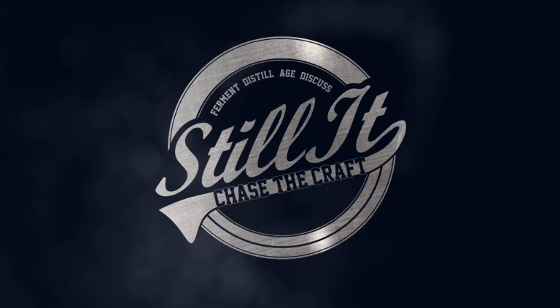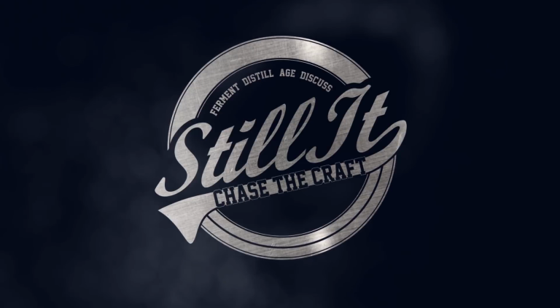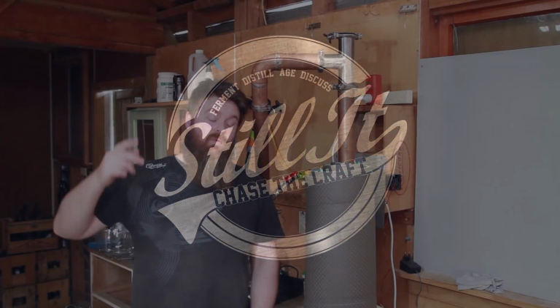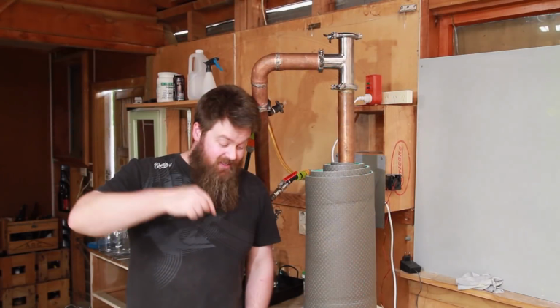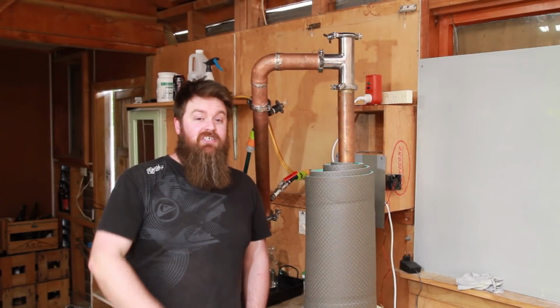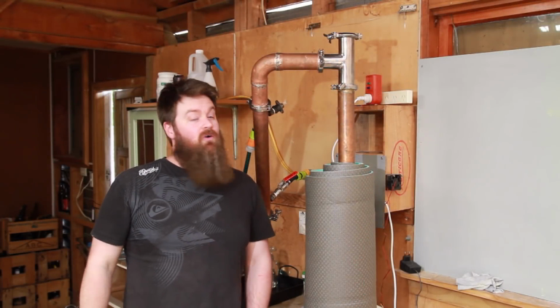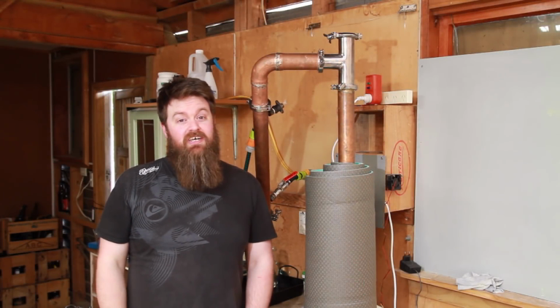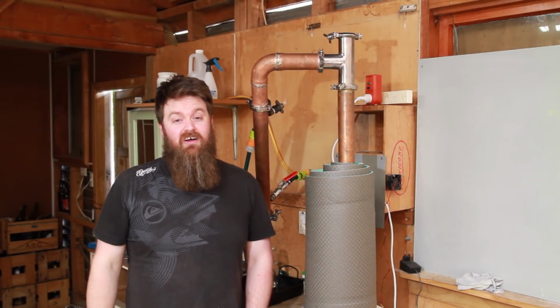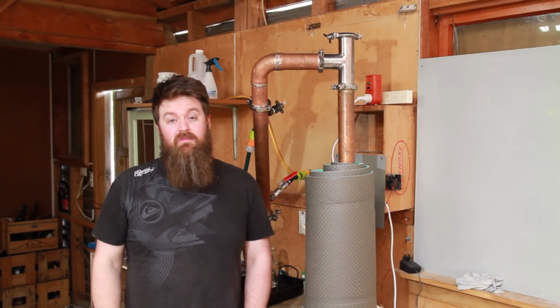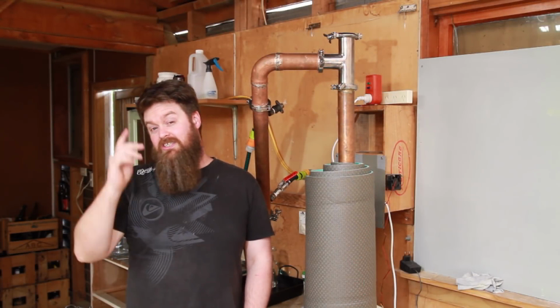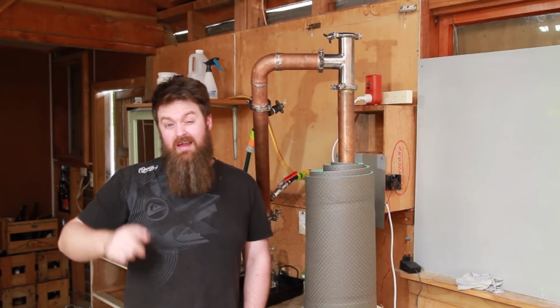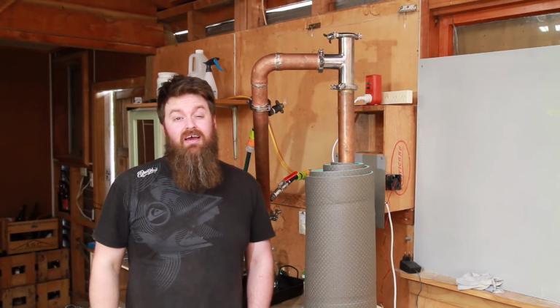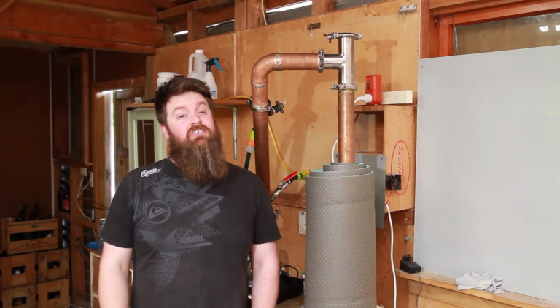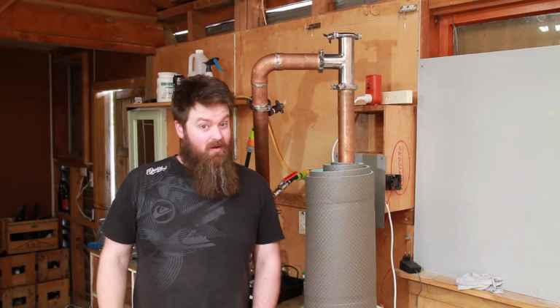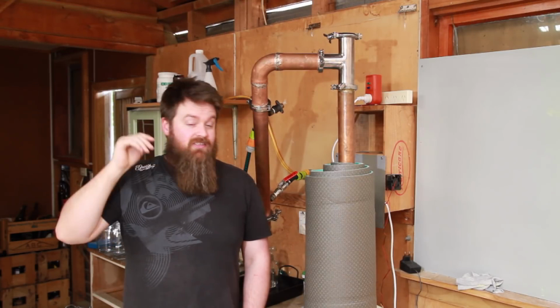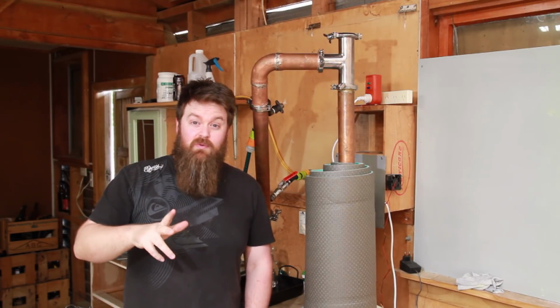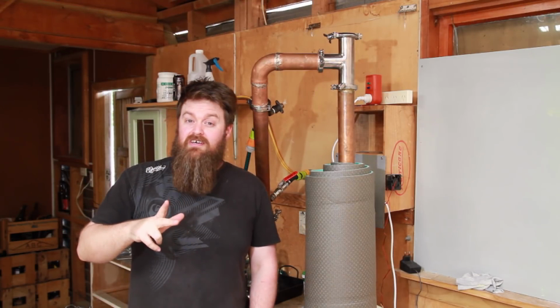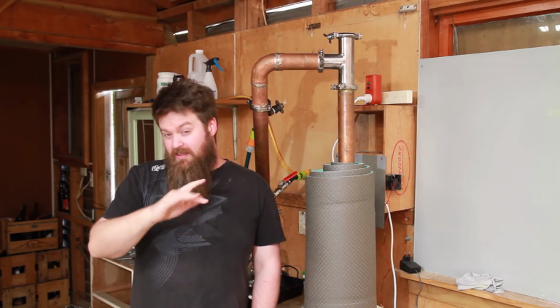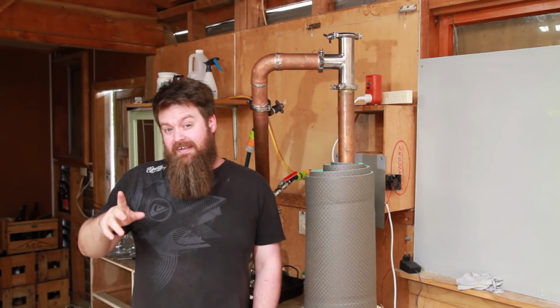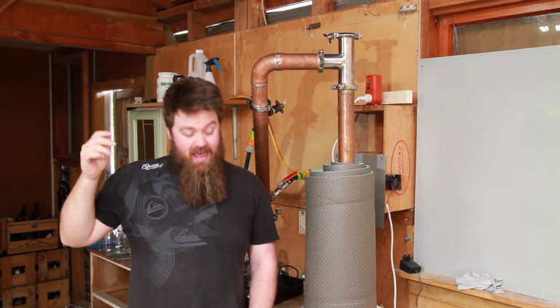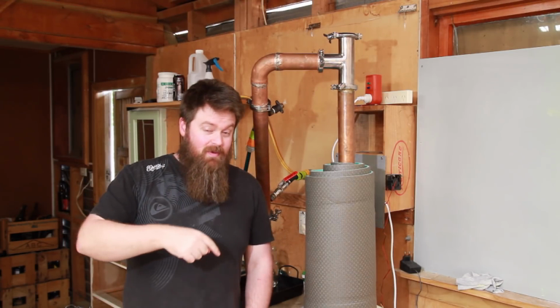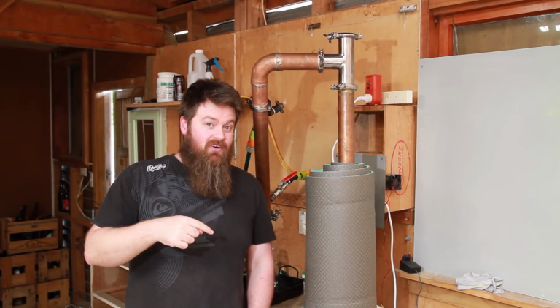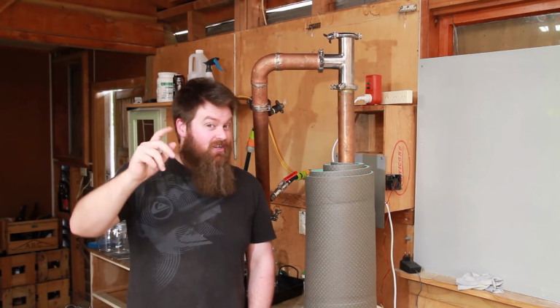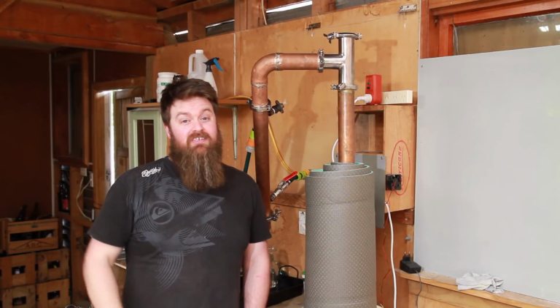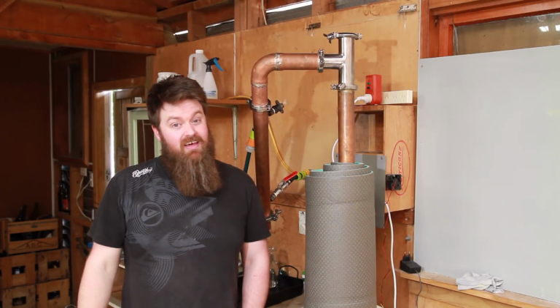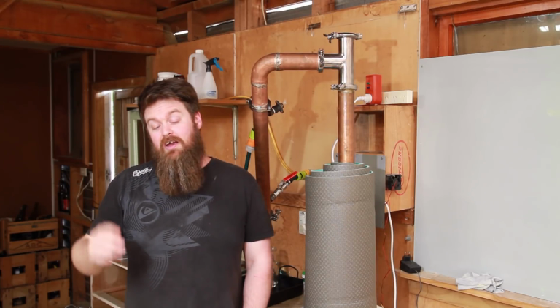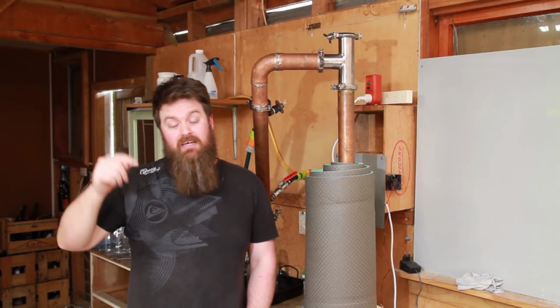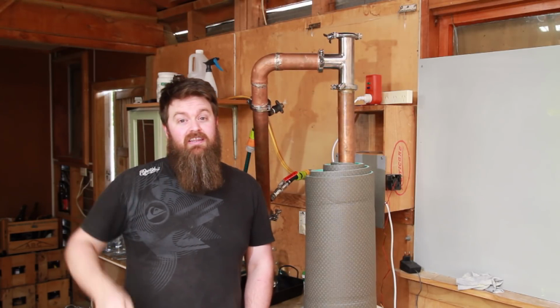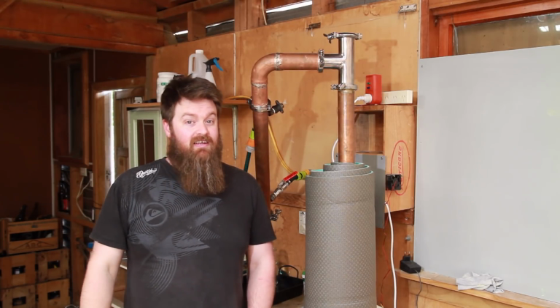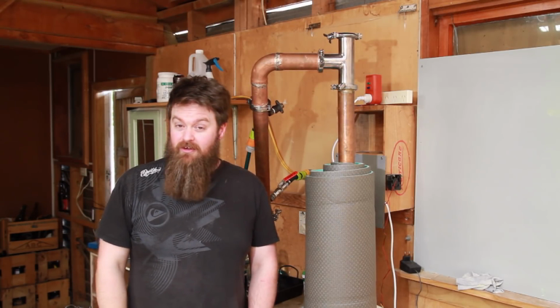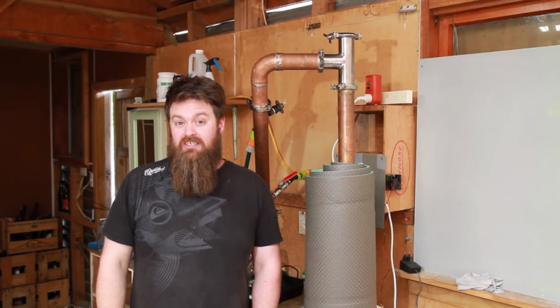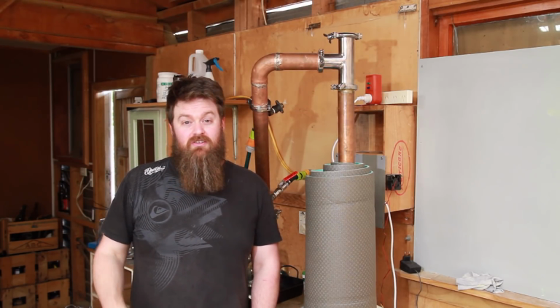Welcome Distiller everyone, this is the channel all about chasing the craft of home distillation and making it a legitimate hobby. So if that's what you're into, if that's what you dig, have a think about subscribing so you don't miss anything else, and make sure you hit that little bell notification icon too.